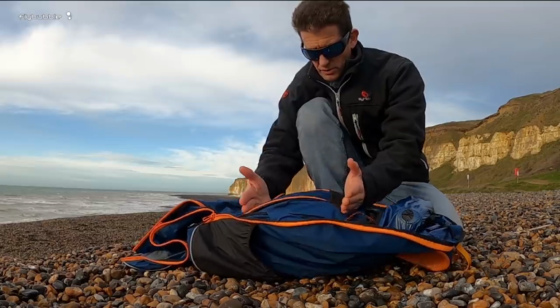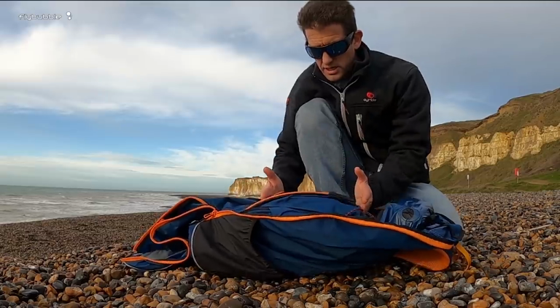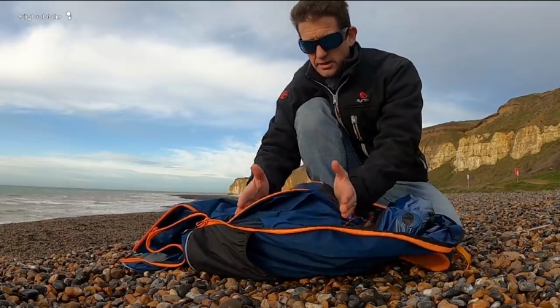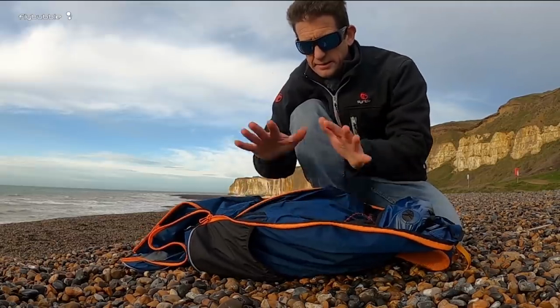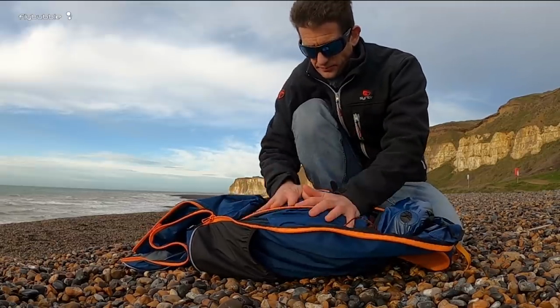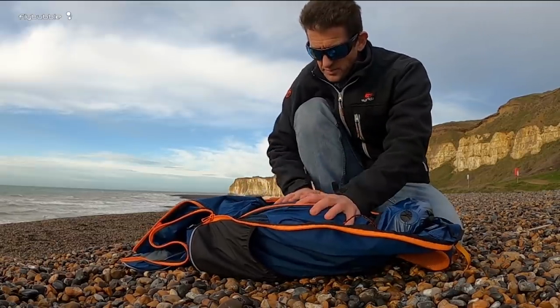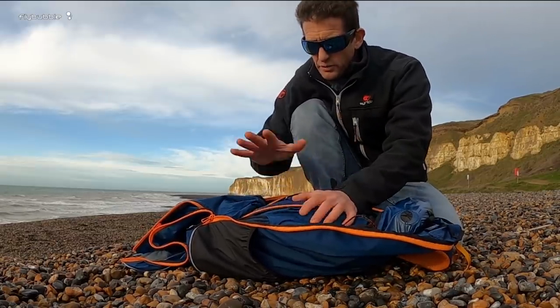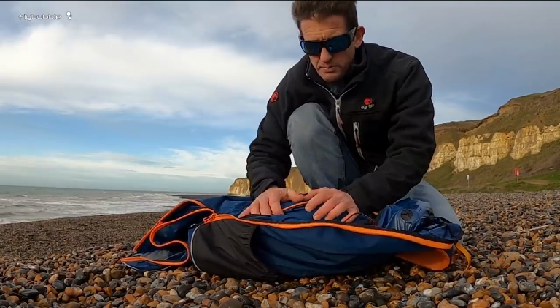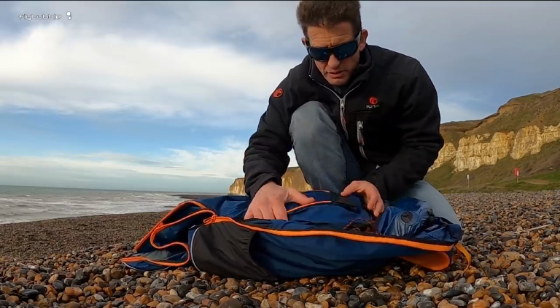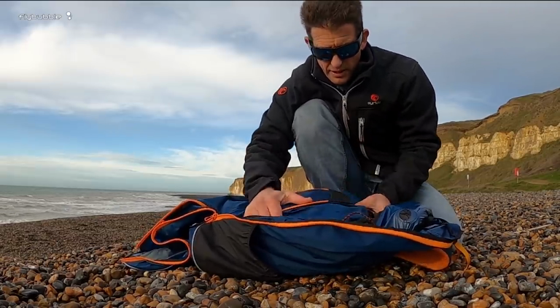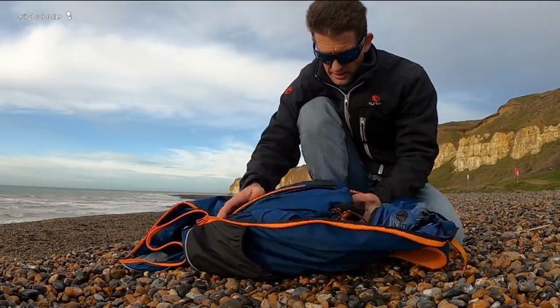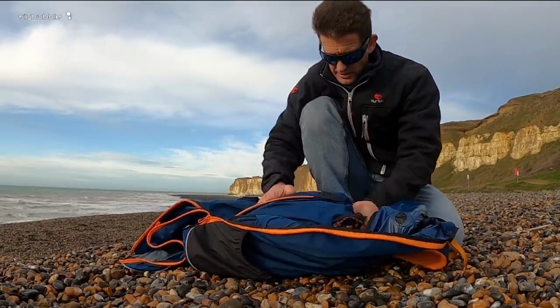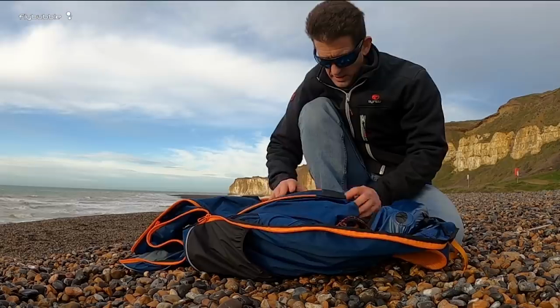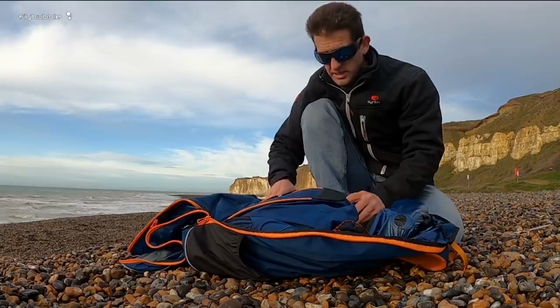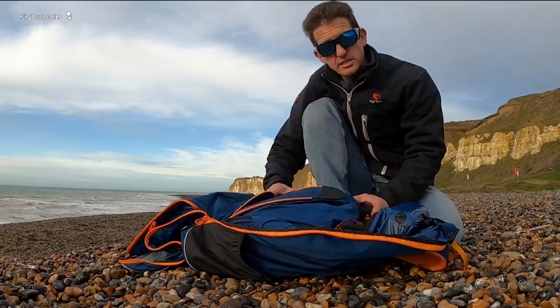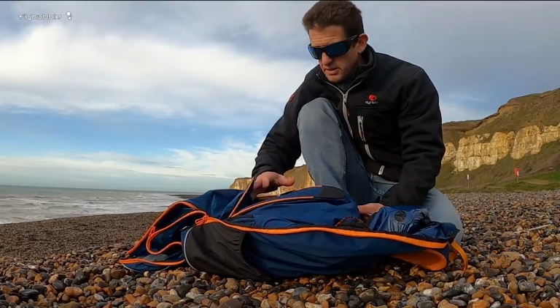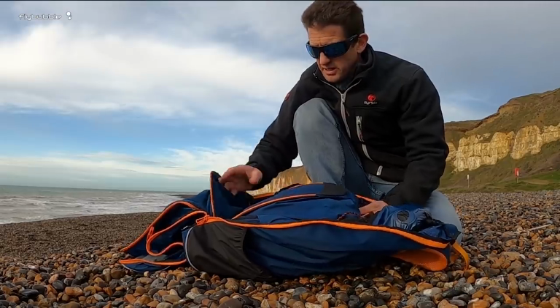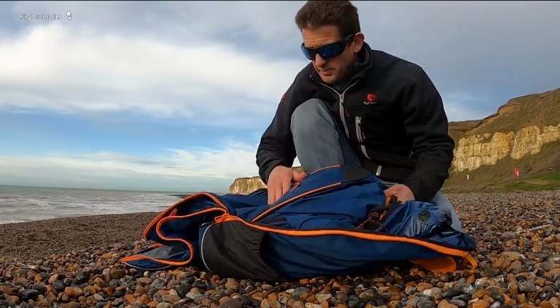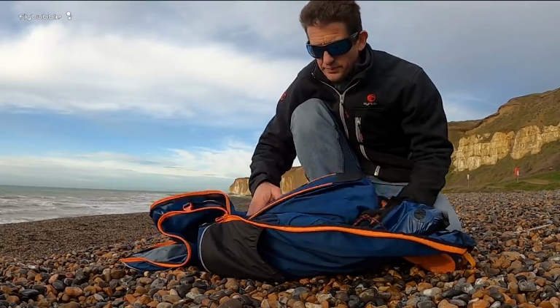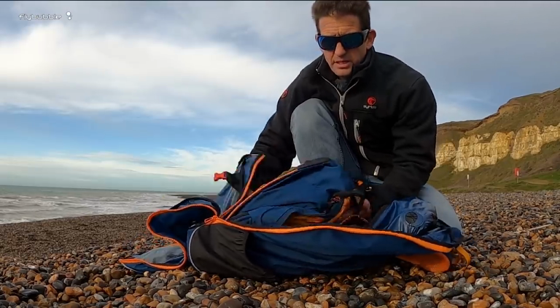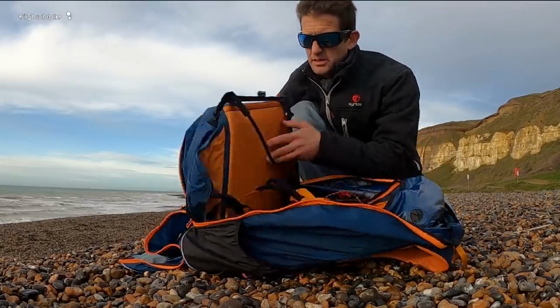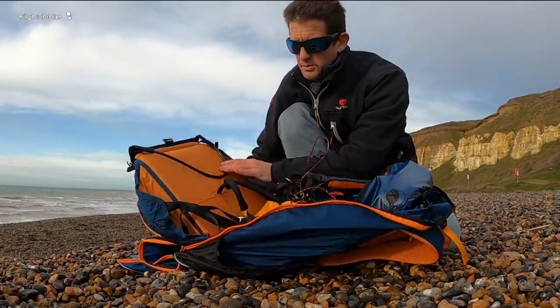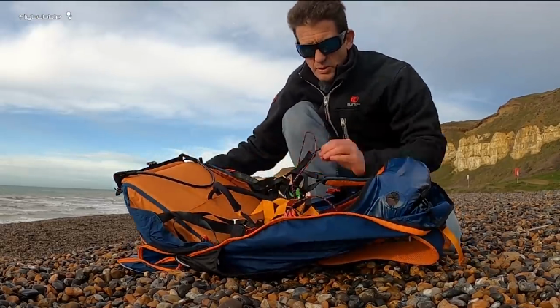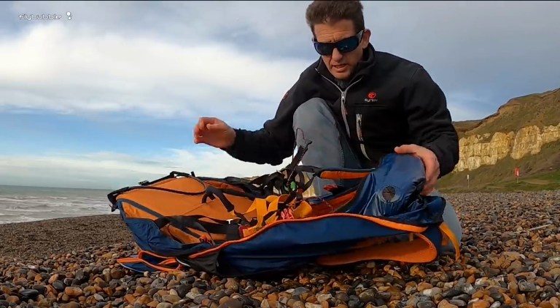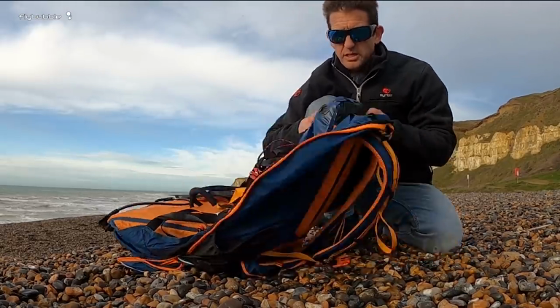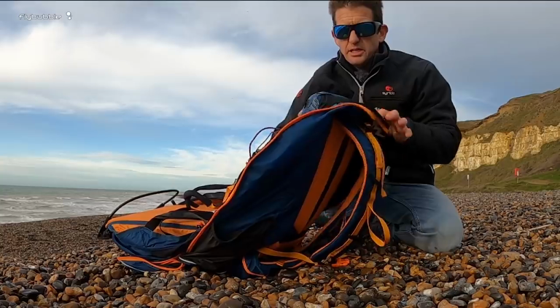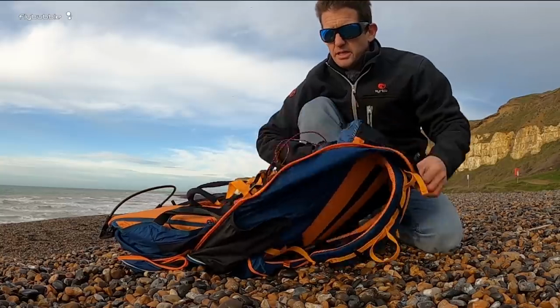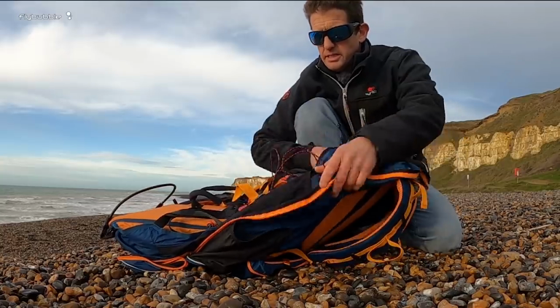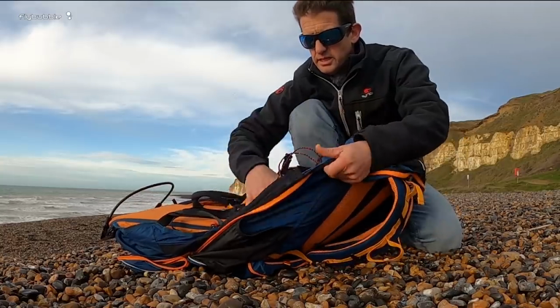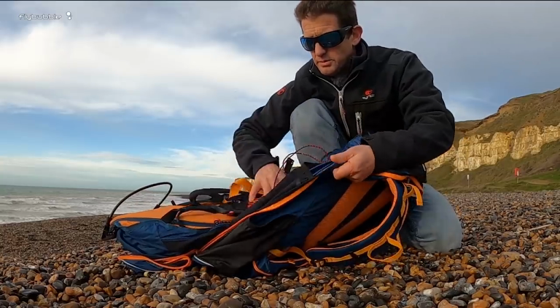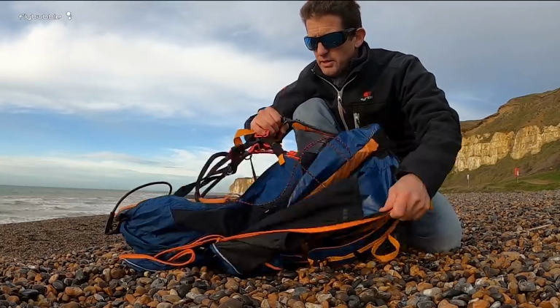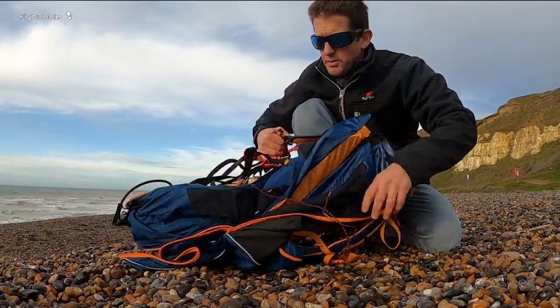My reserve is here. I've got a pretty big reserve in here, just did that to test the system. It goes up to 120 kilos and seems to fit in no problem.